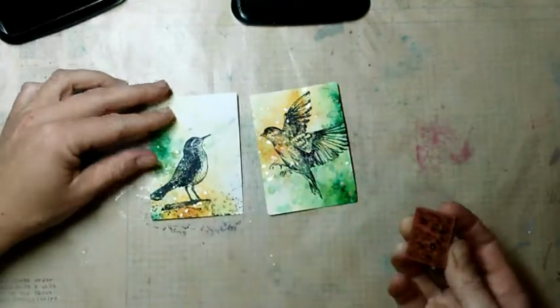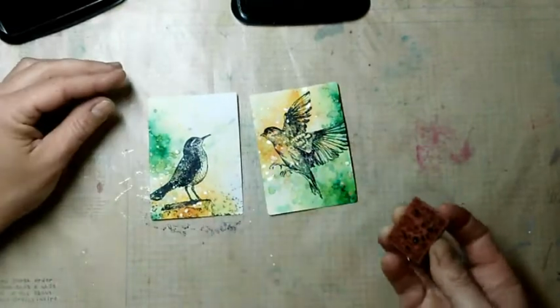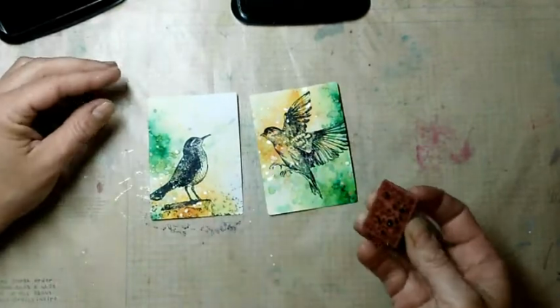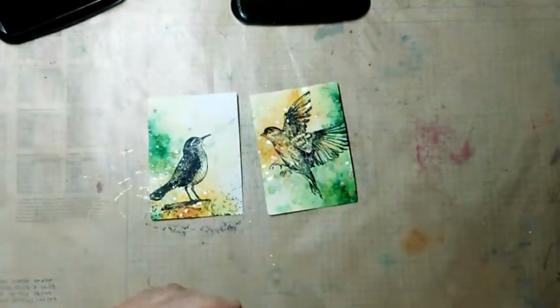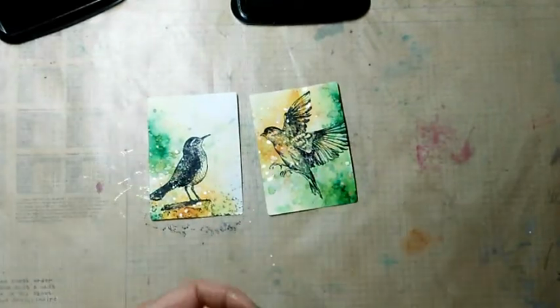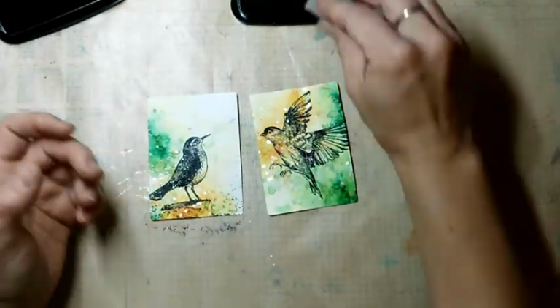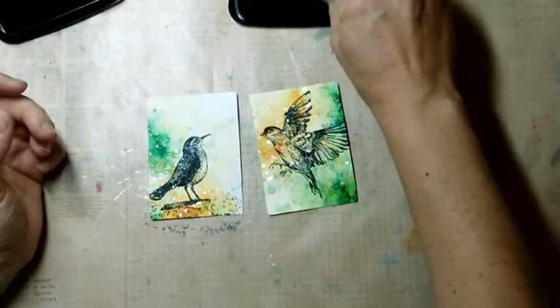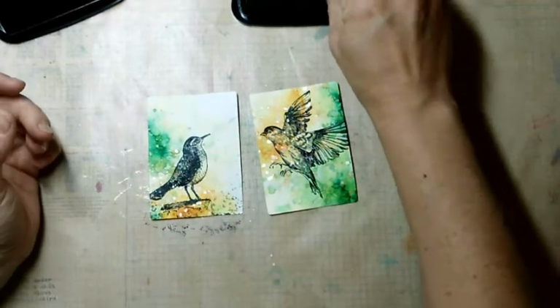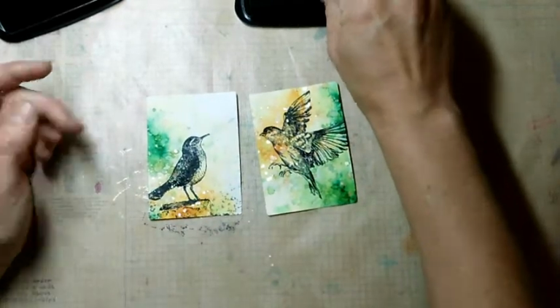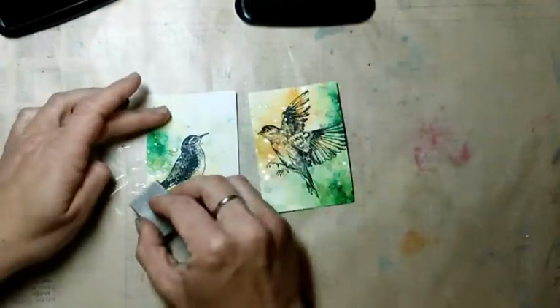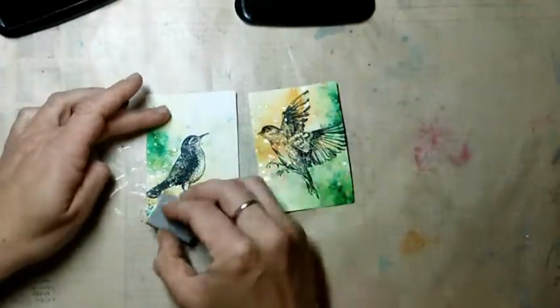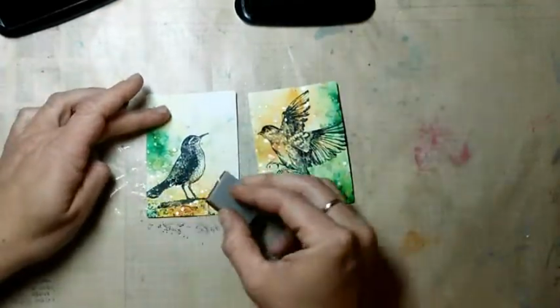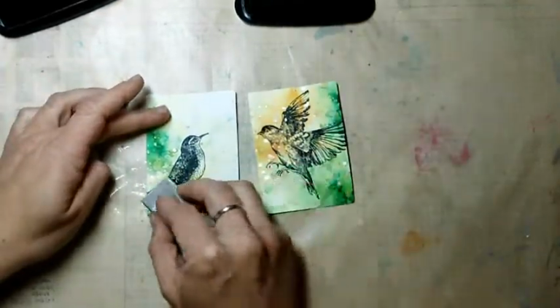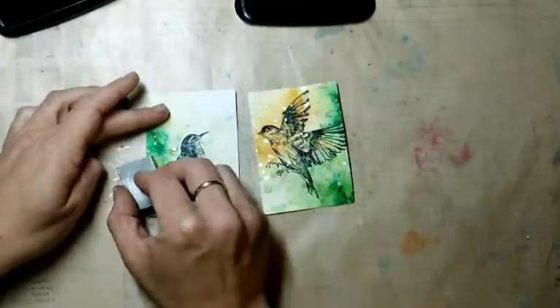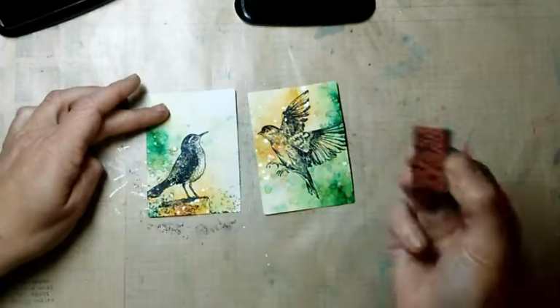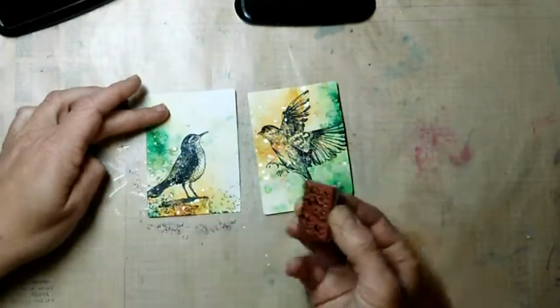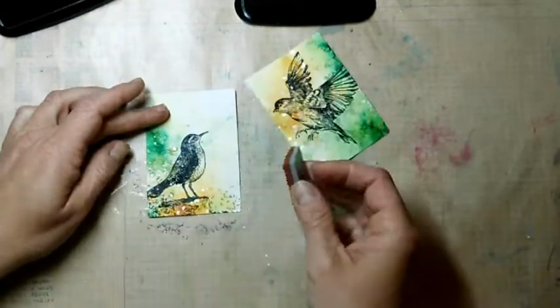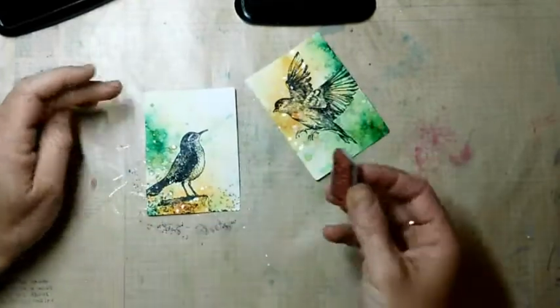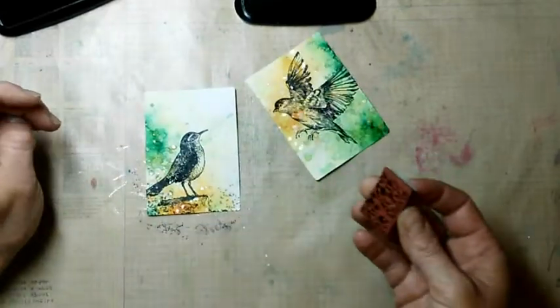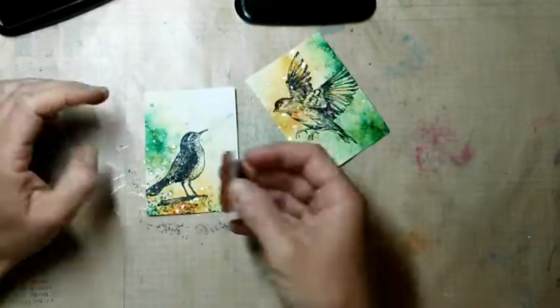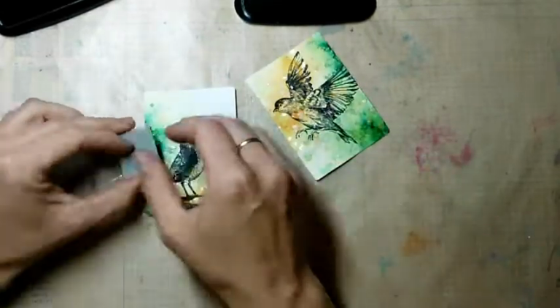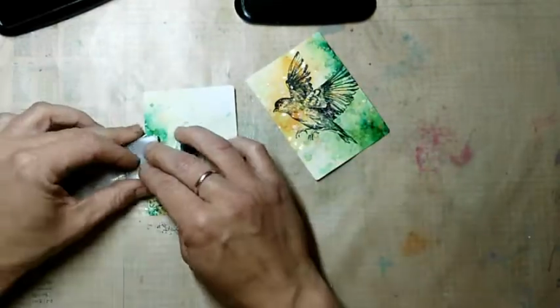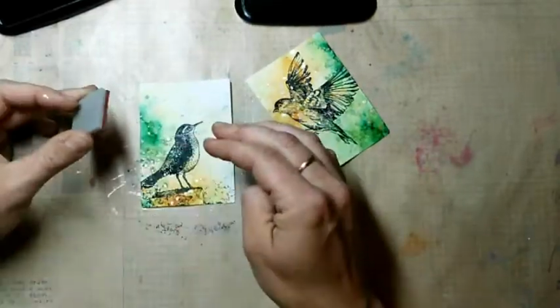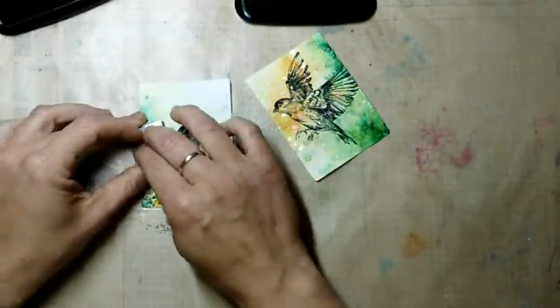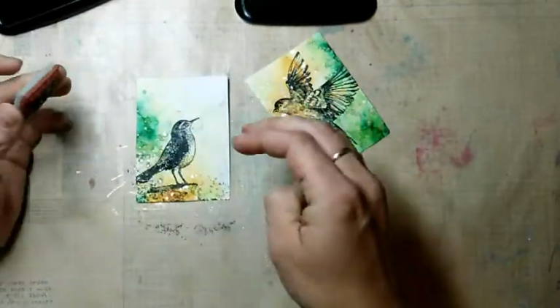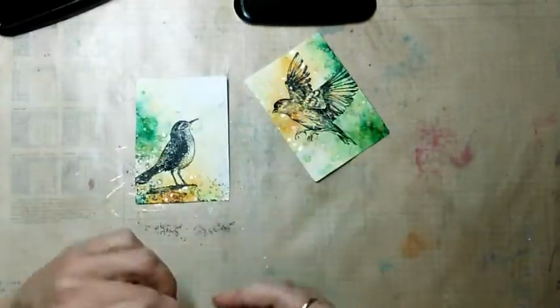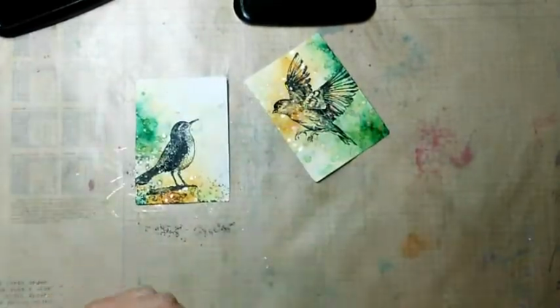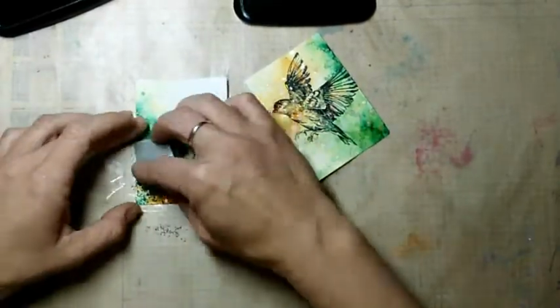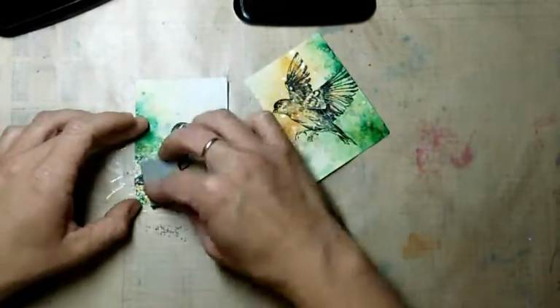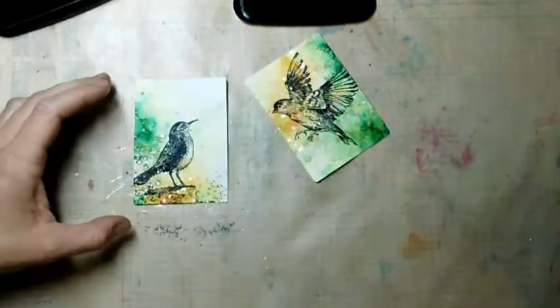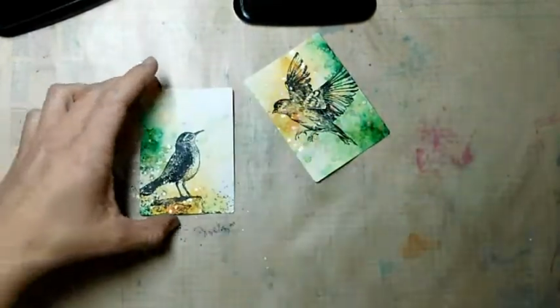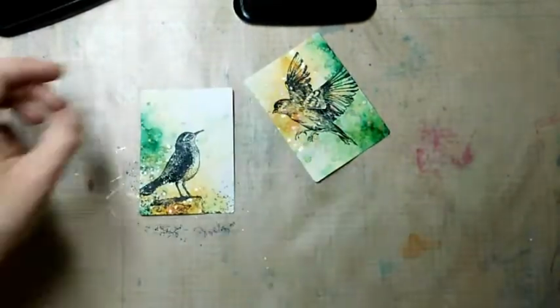To make the cards look a bit more interesting I add some background stamping. All the stamps I use on the background are from Rubberdance.